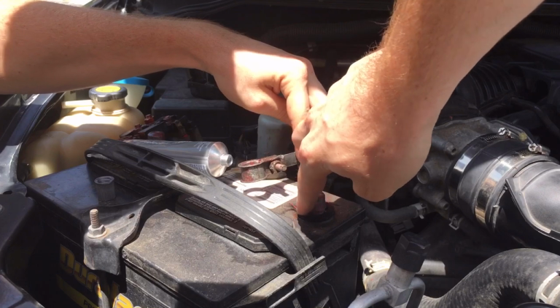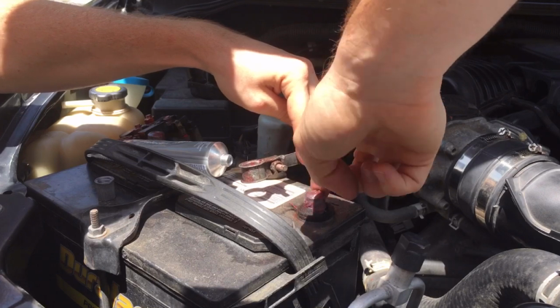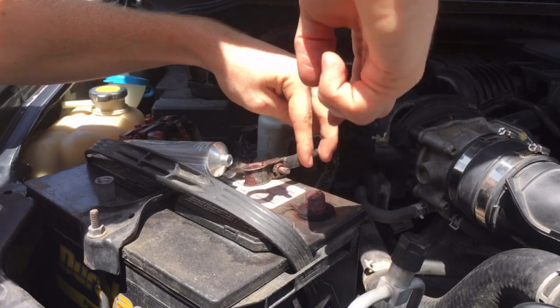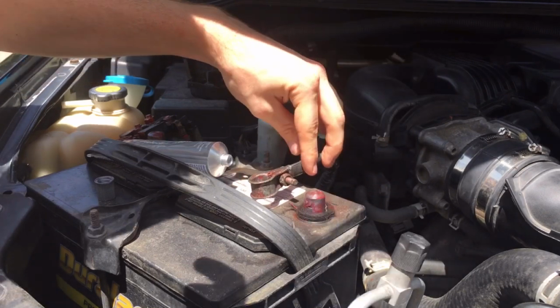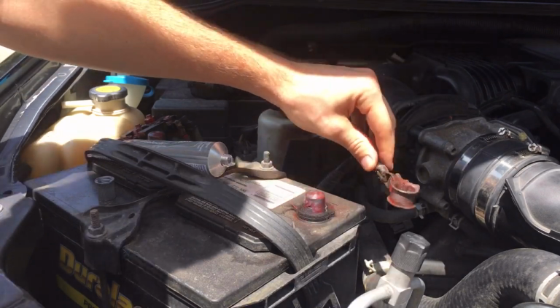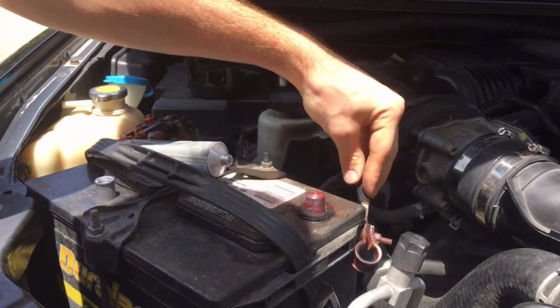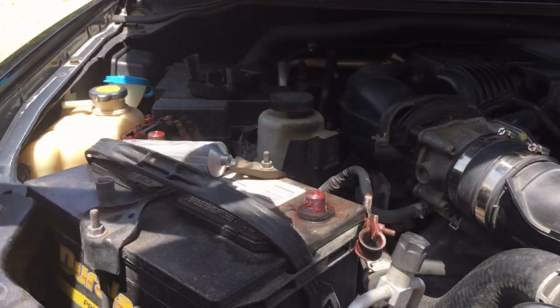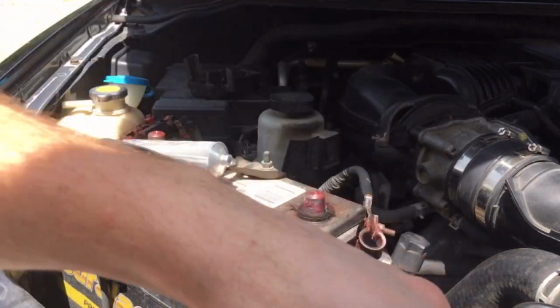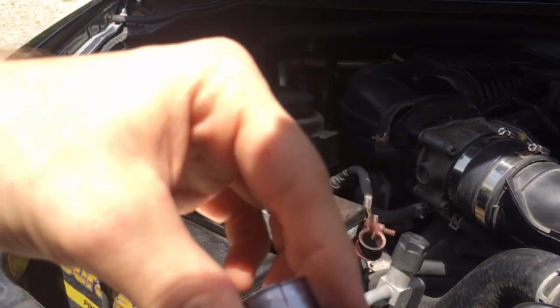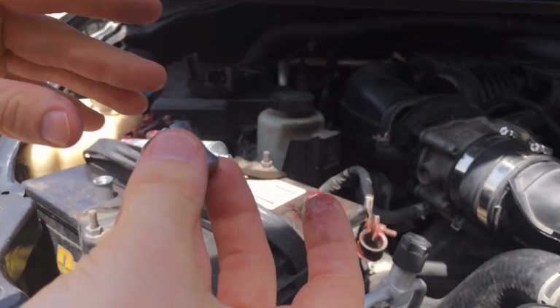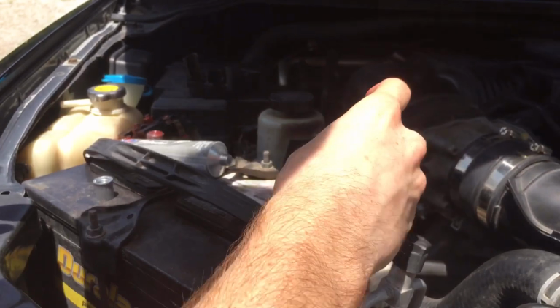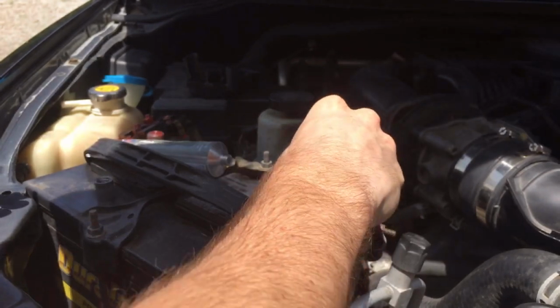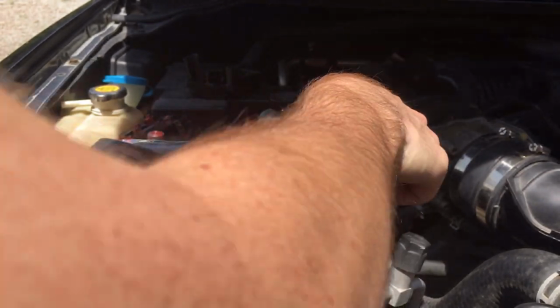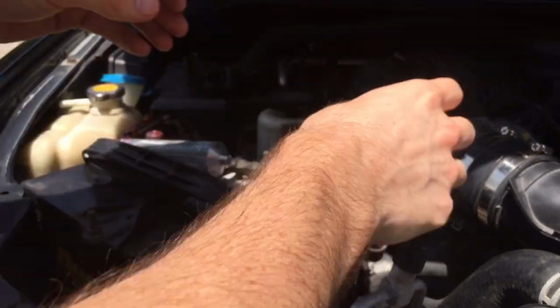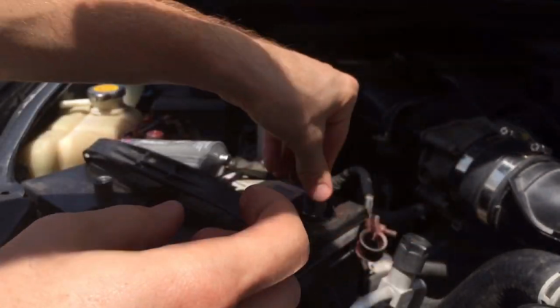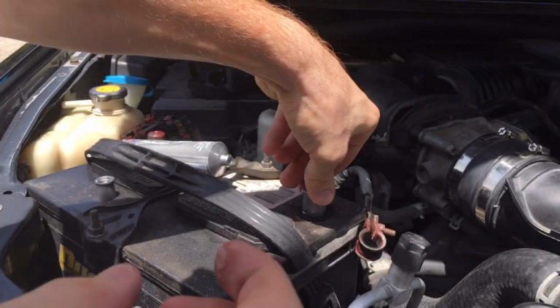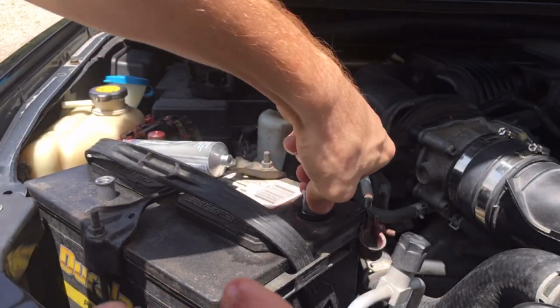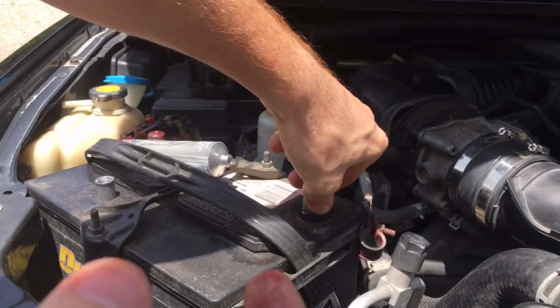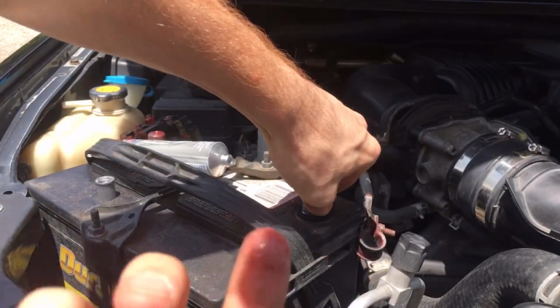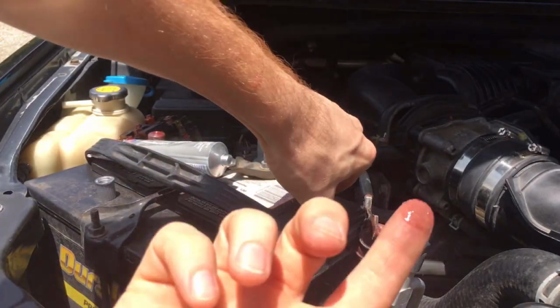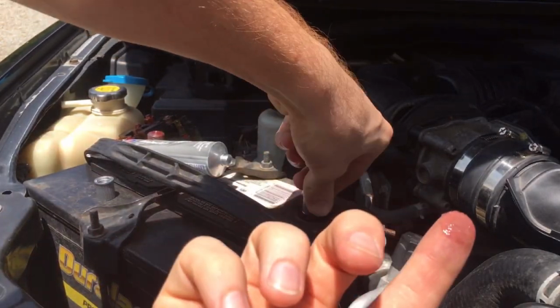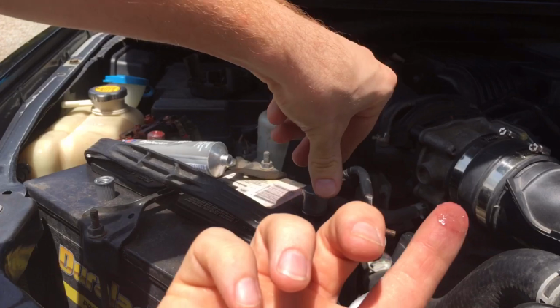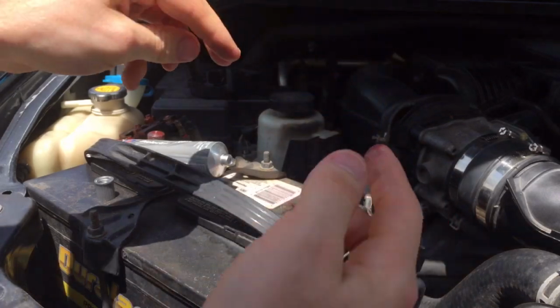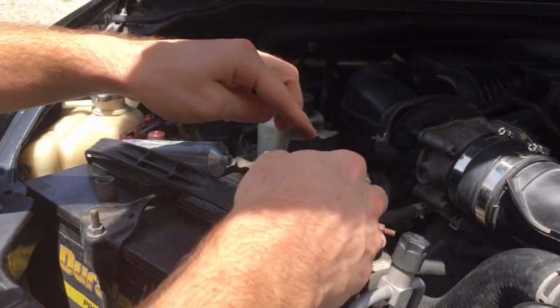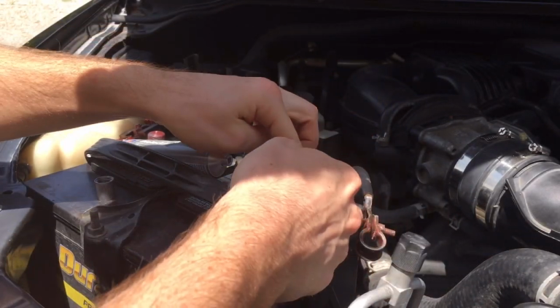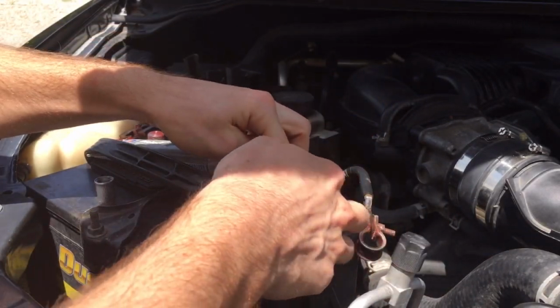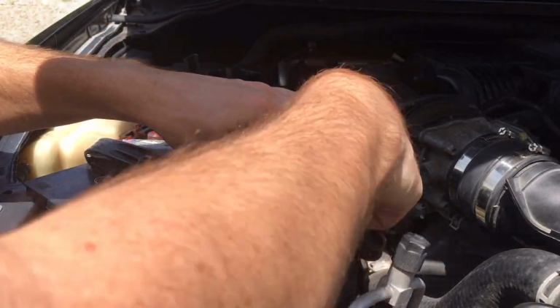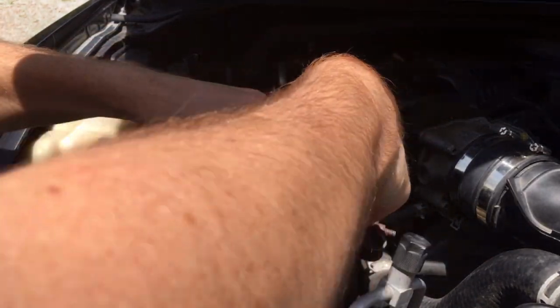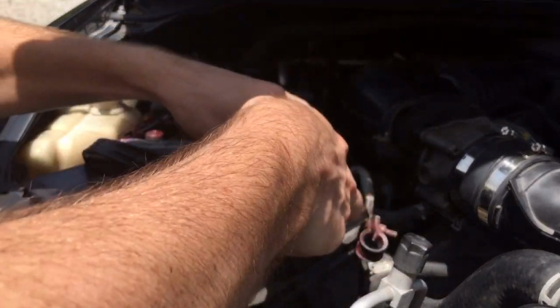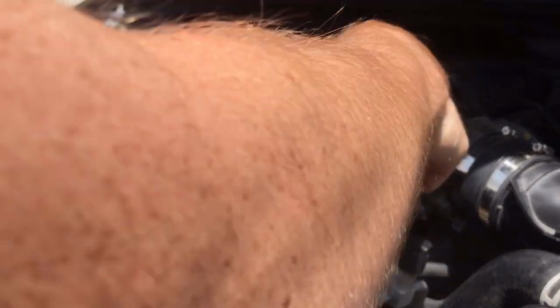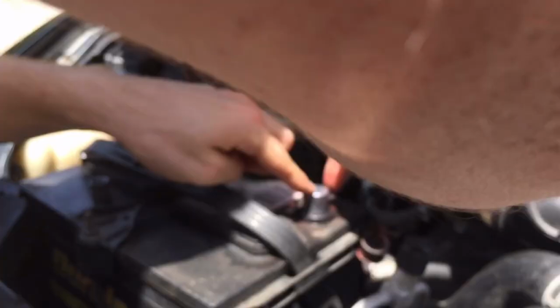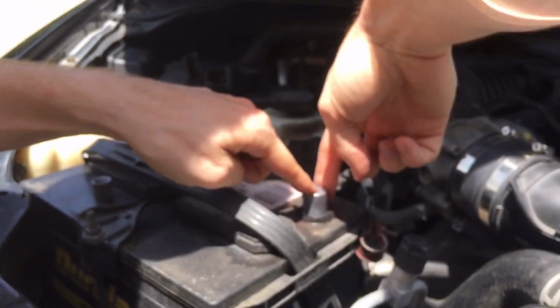Now that I've got that dielectric grease on there, I'm gonna get my shim, put that on top and squeeze it around. I also got a little bit left on my finger, so I'll put it on top of this too — helps make it a secure connection.